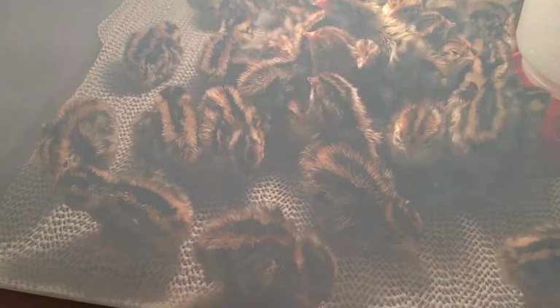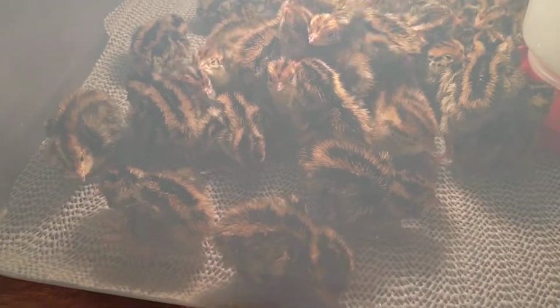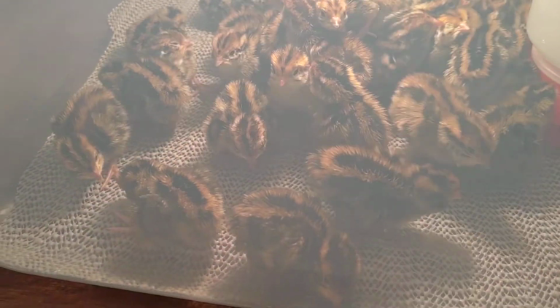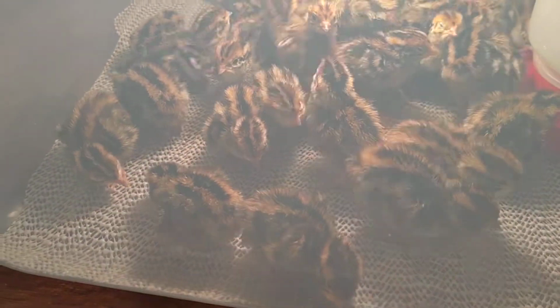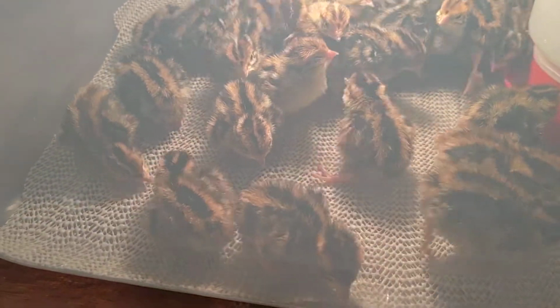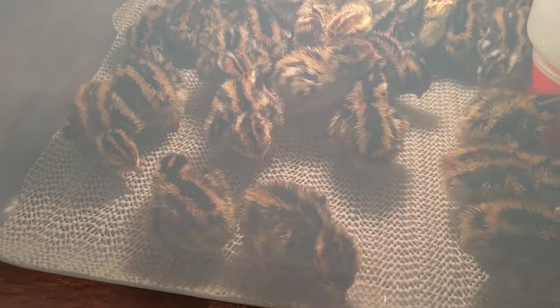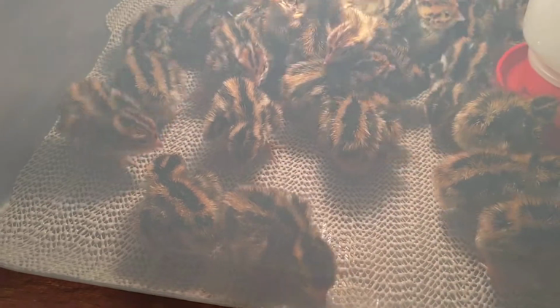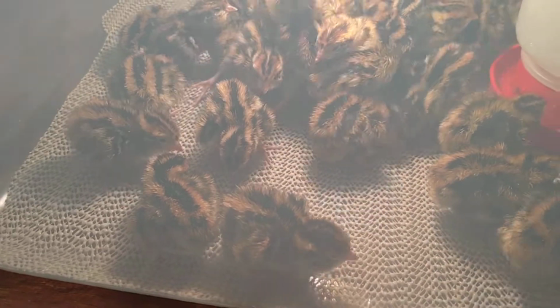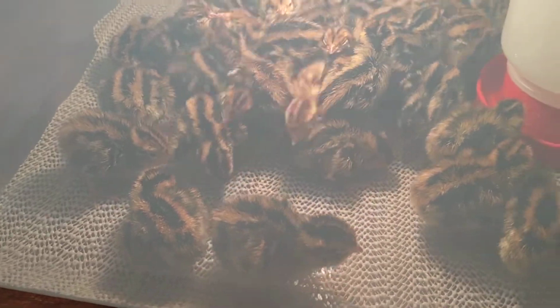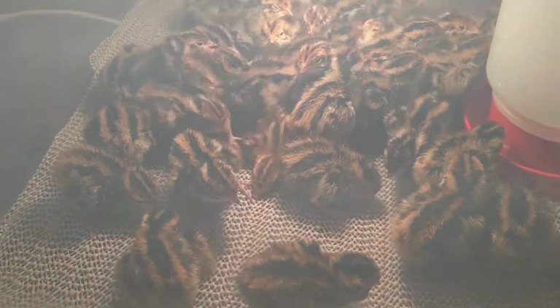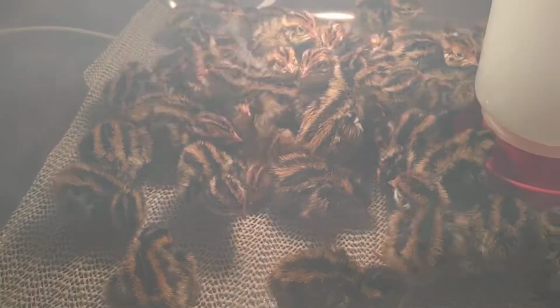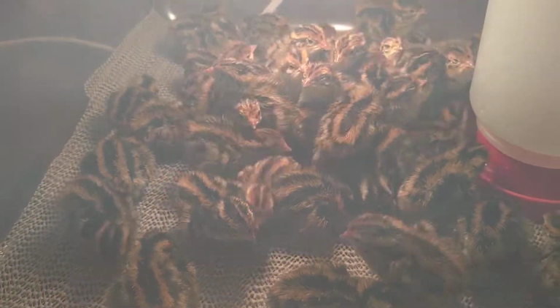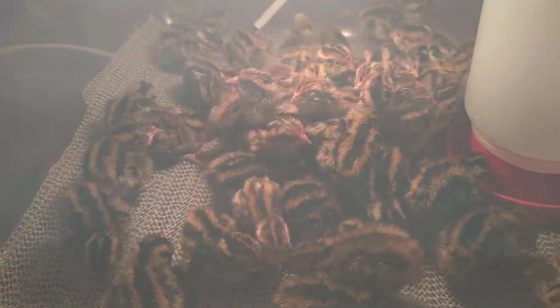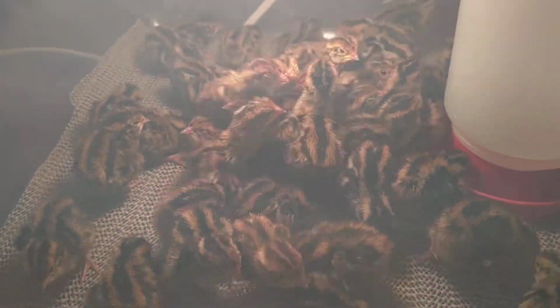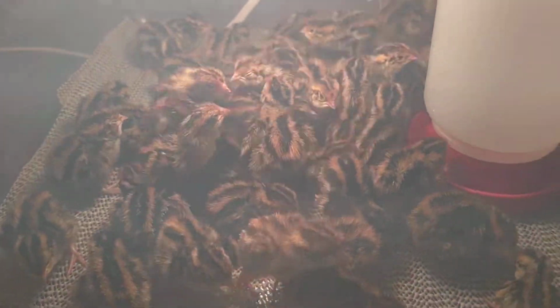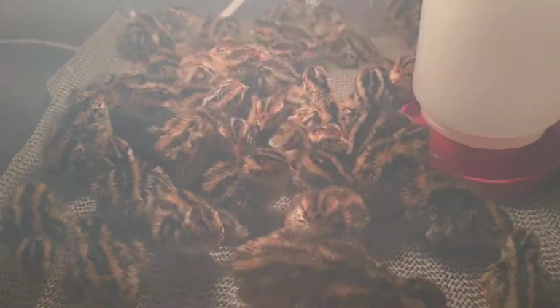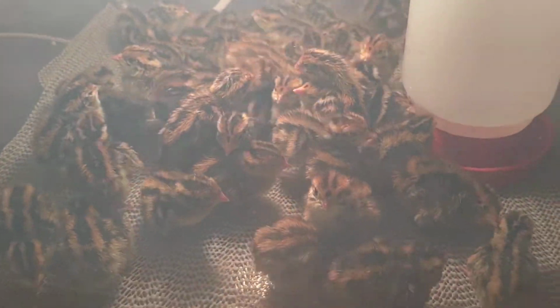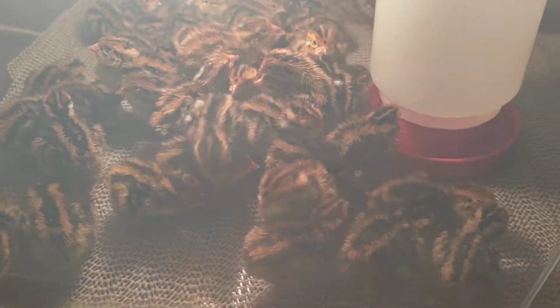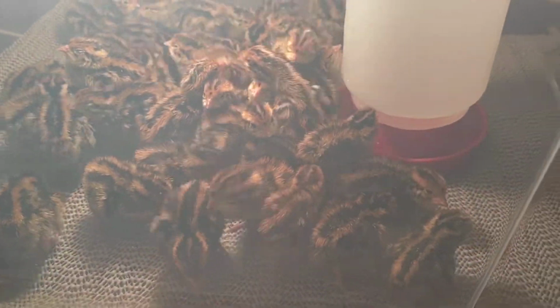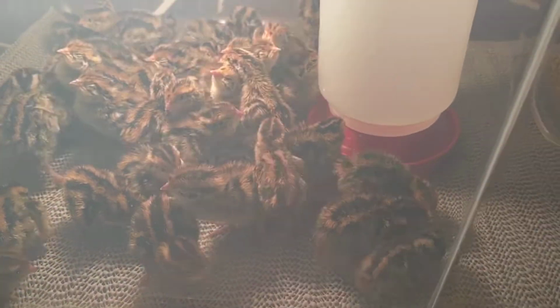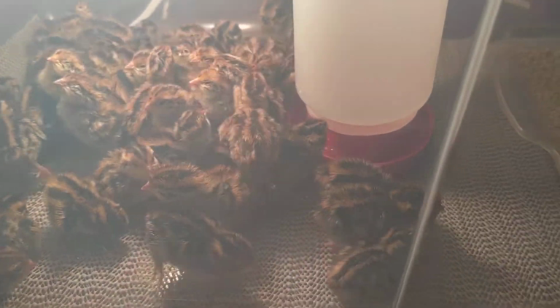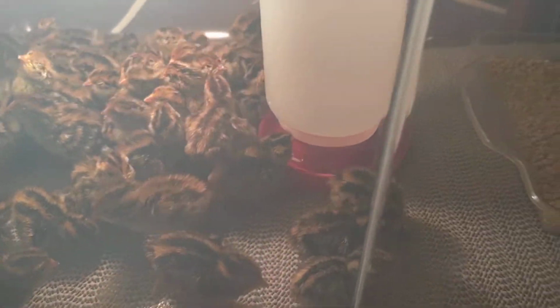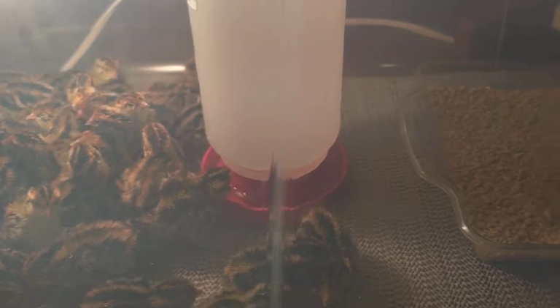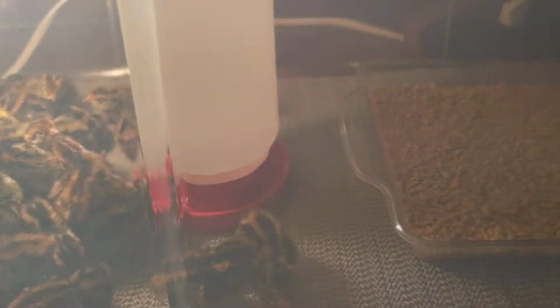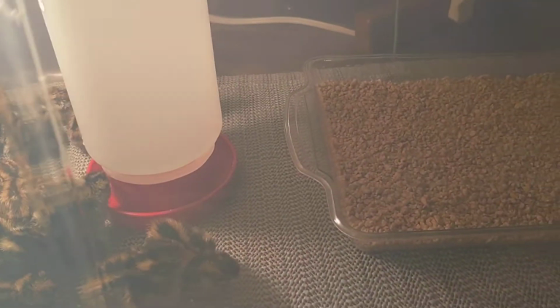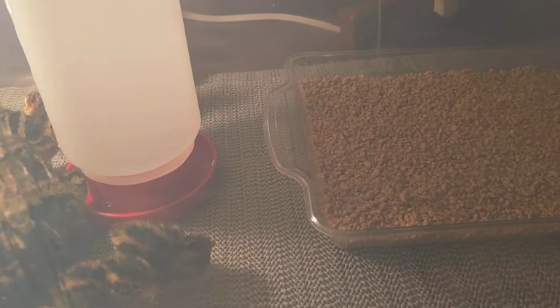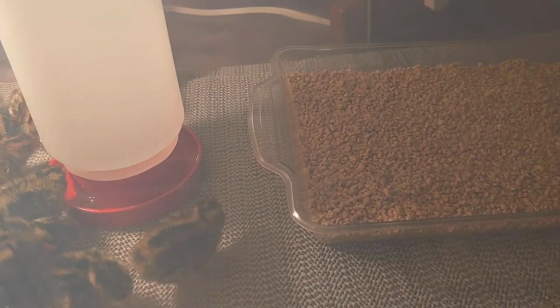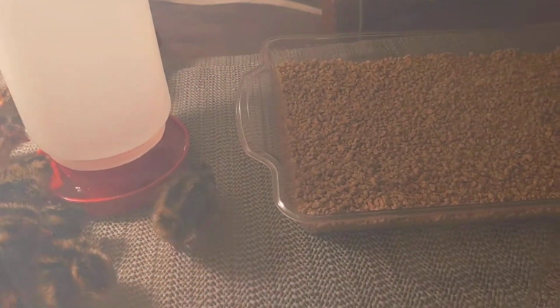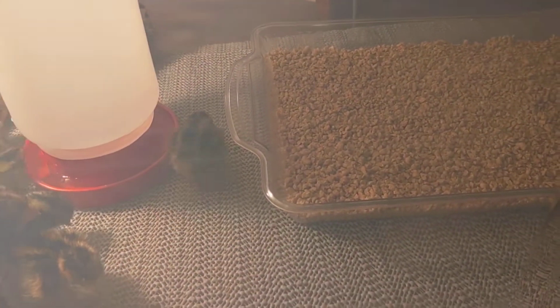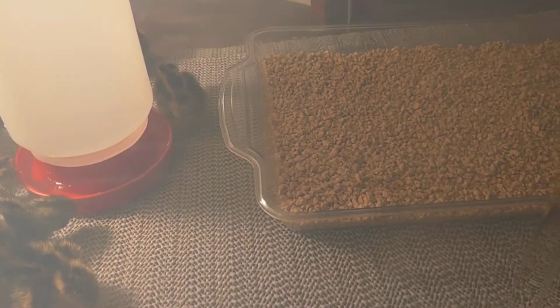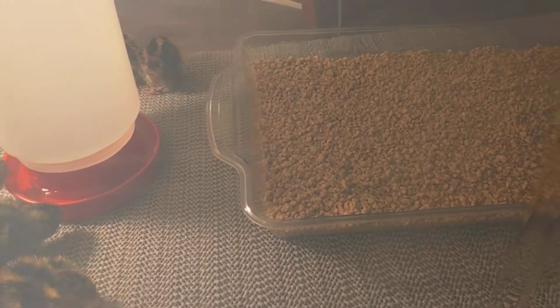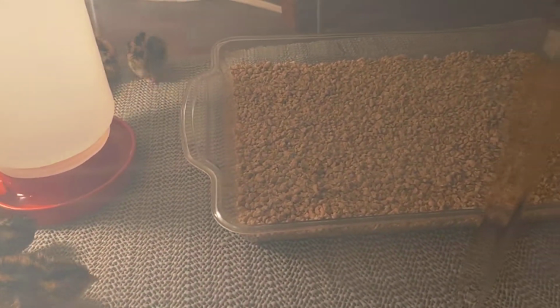Right now they're searching for food. I'm going to help them out after I'm done with the video by finding the food tray. I'll put a couple in there and the rest of them will follow.